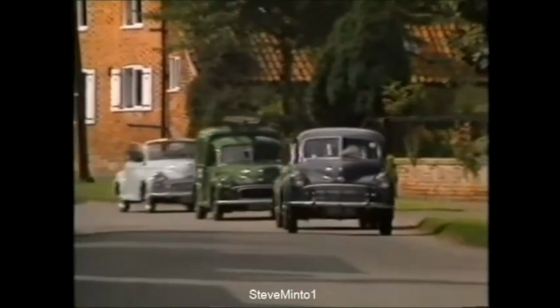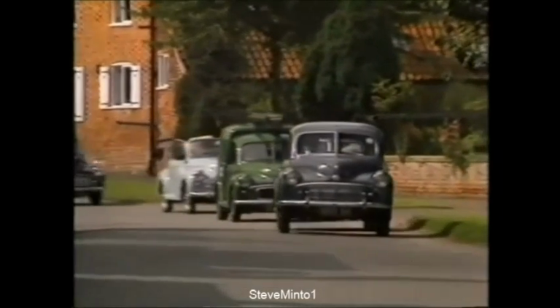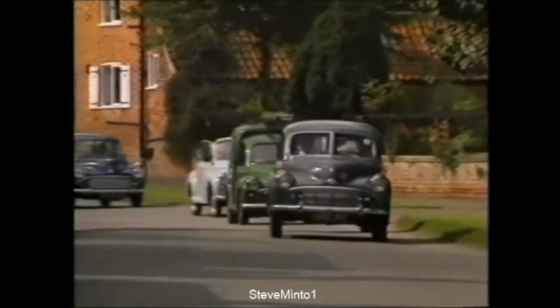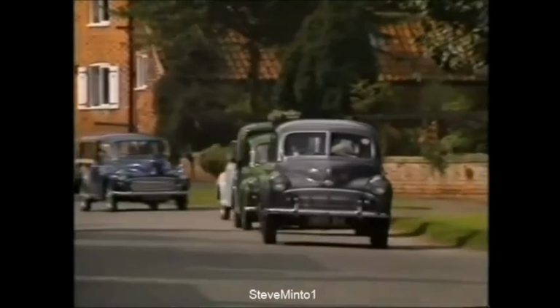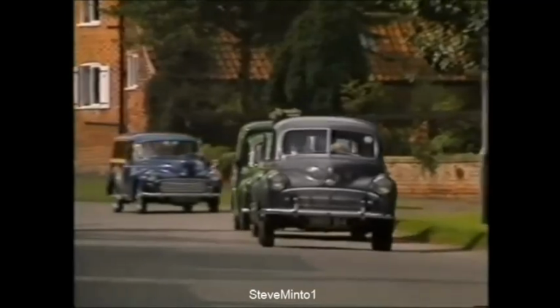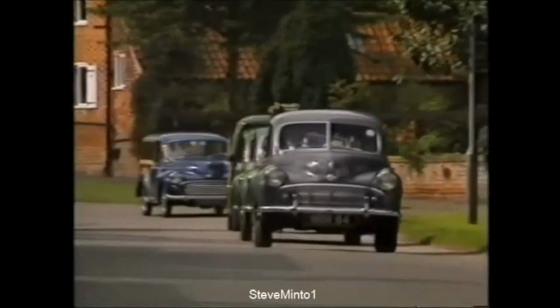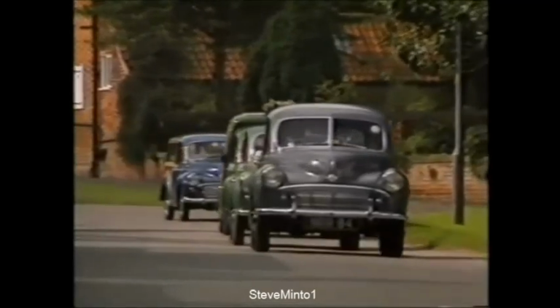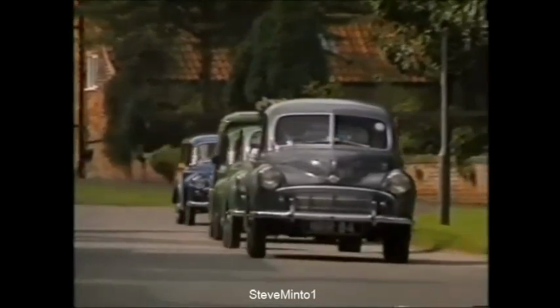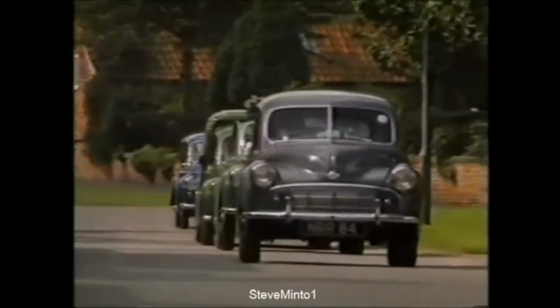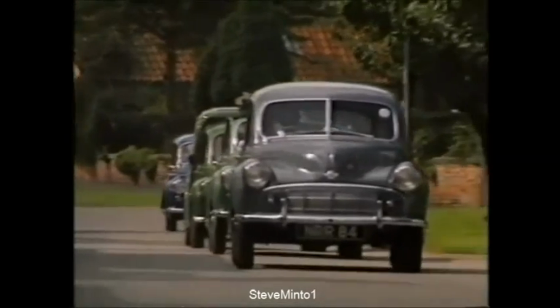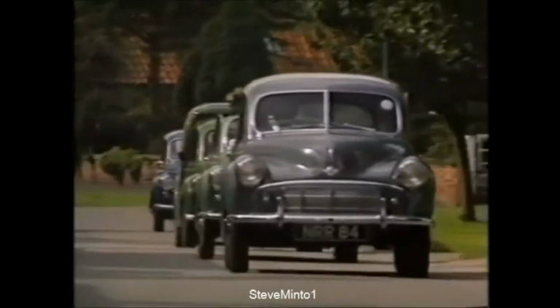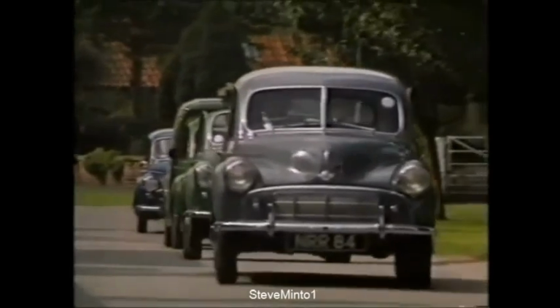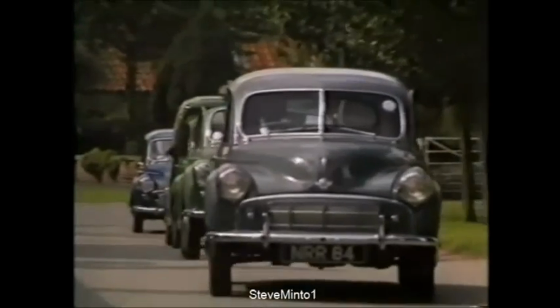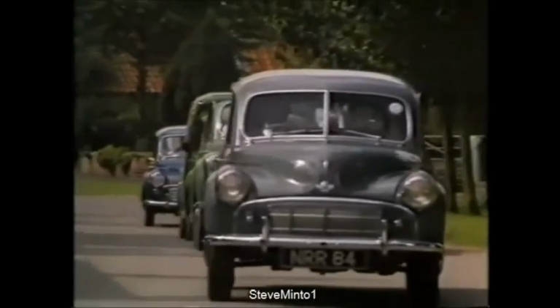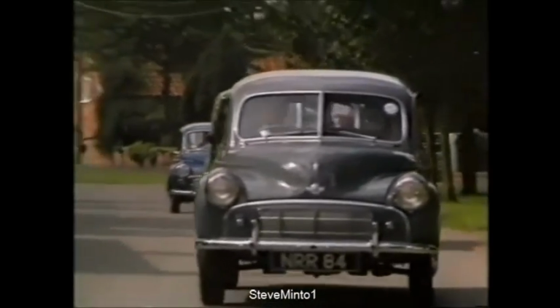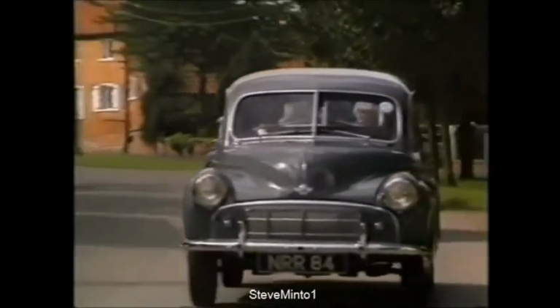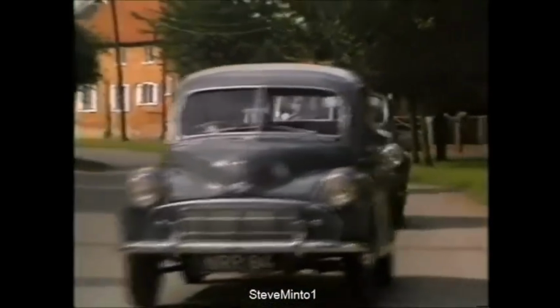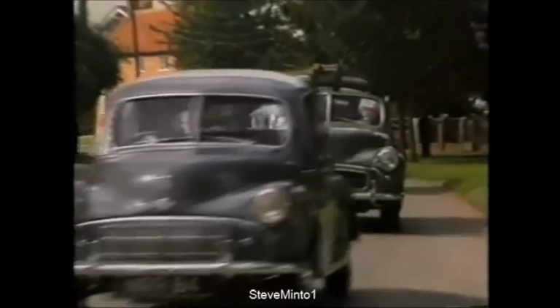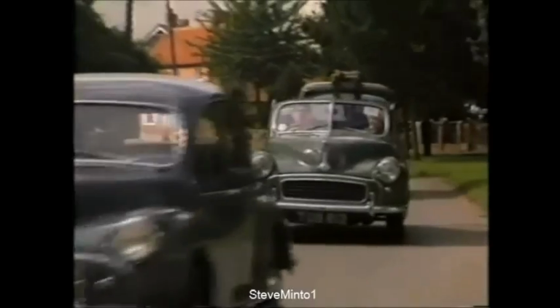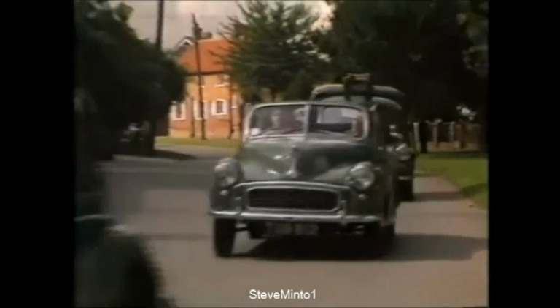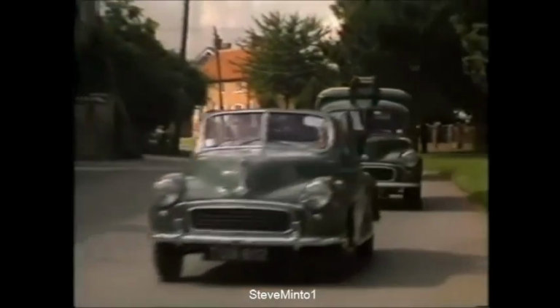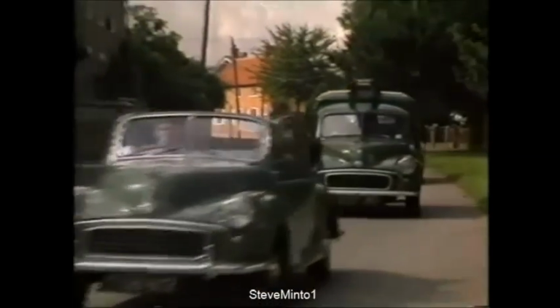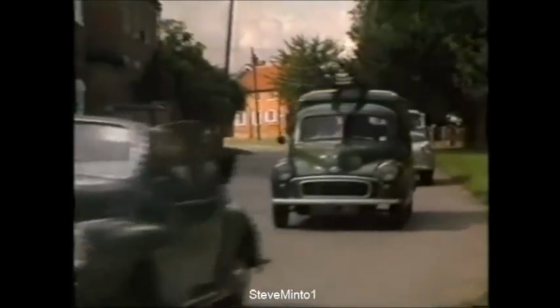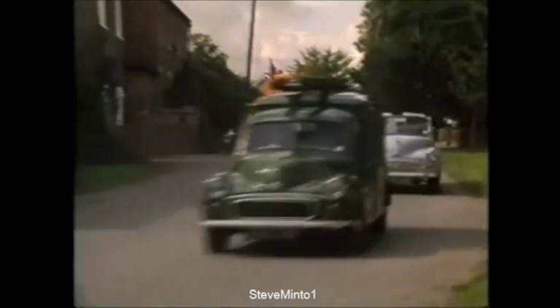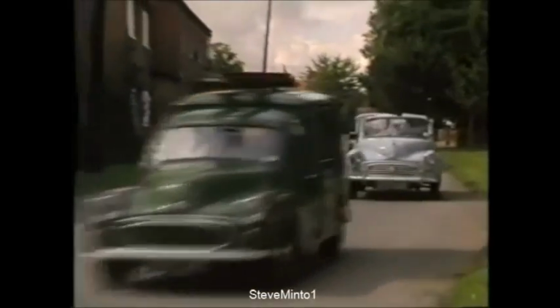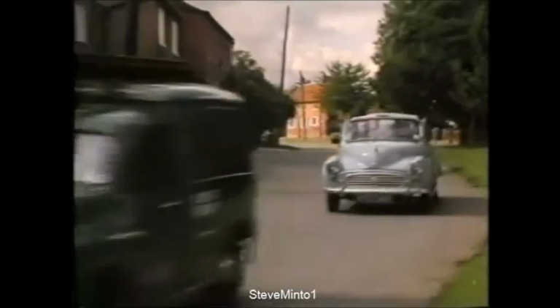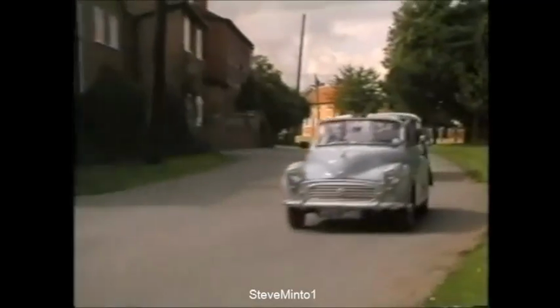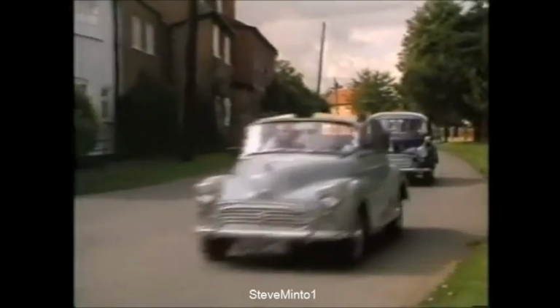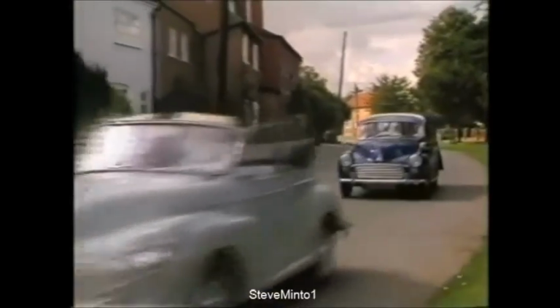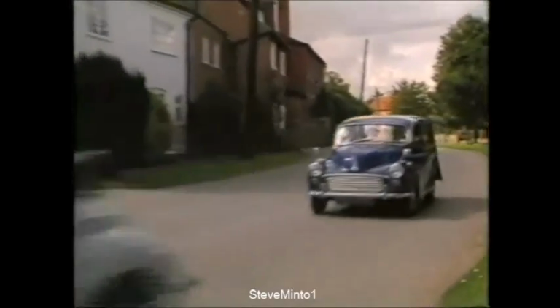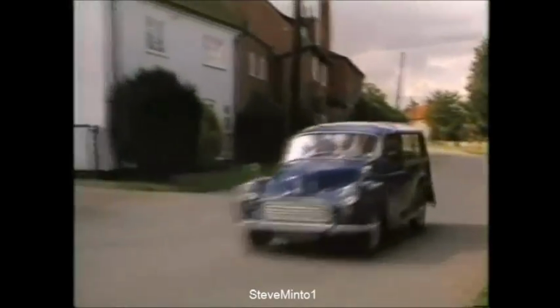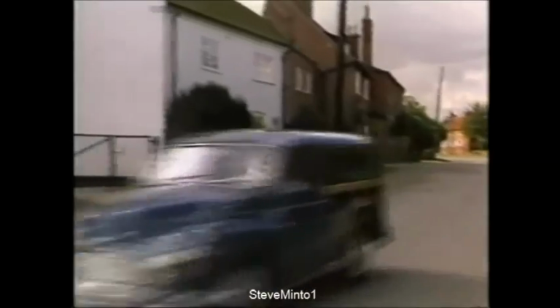The car was an instant success, despite the resistance of senior management. It spawned many derivatives: a four-door, a convertible, vans, and of course the ever-distinctive wooden-framed Morris Traveller.